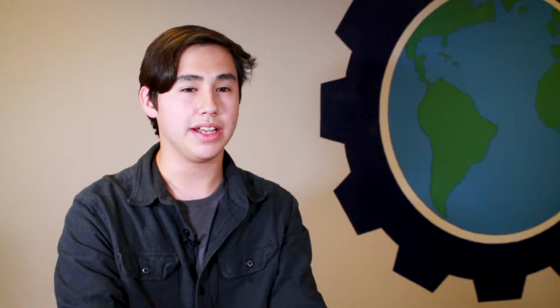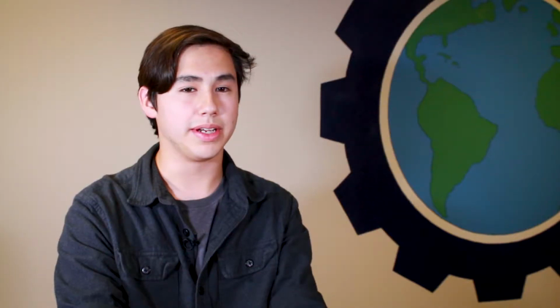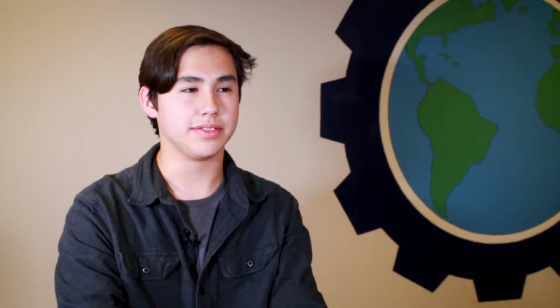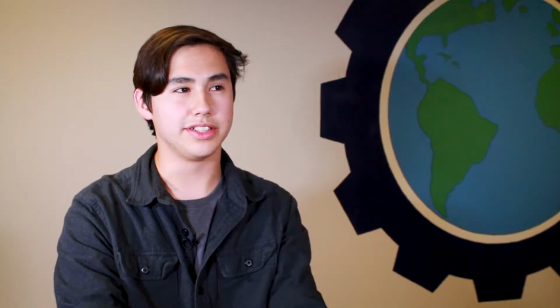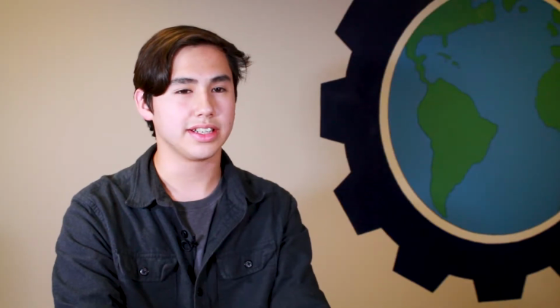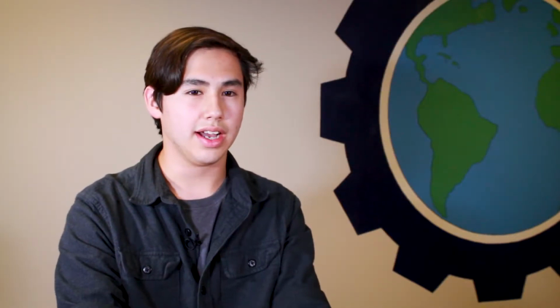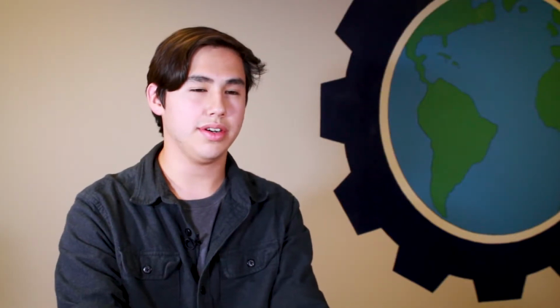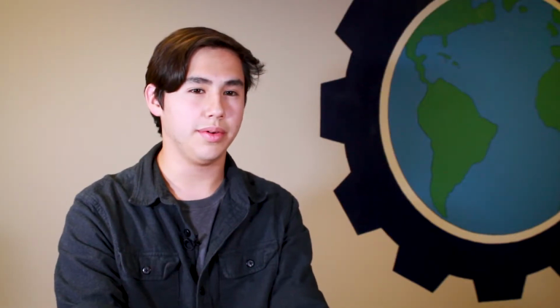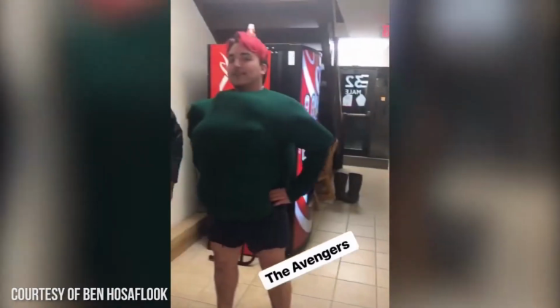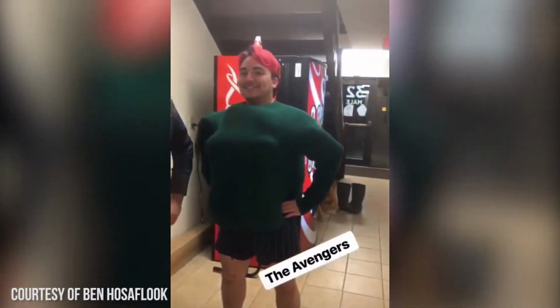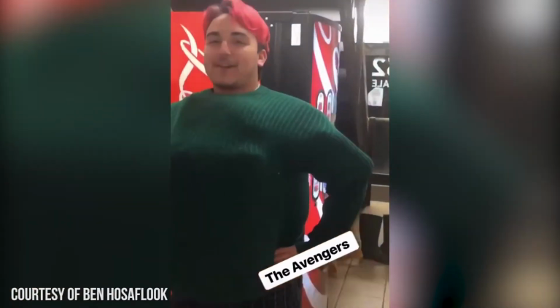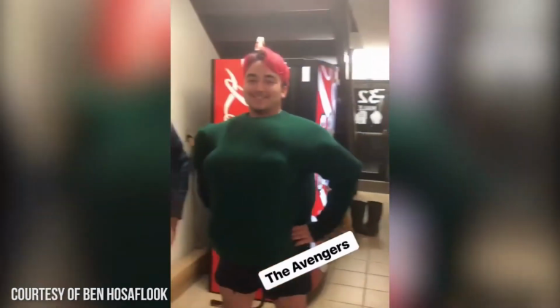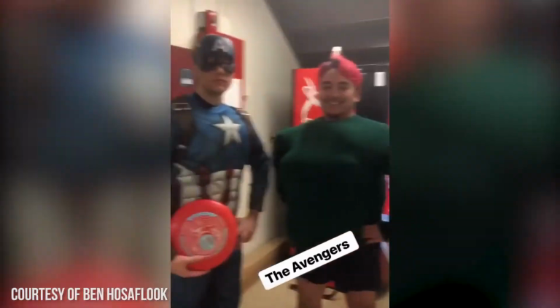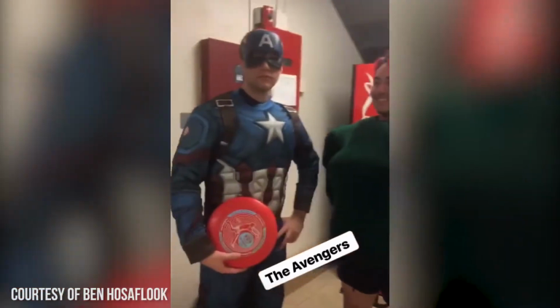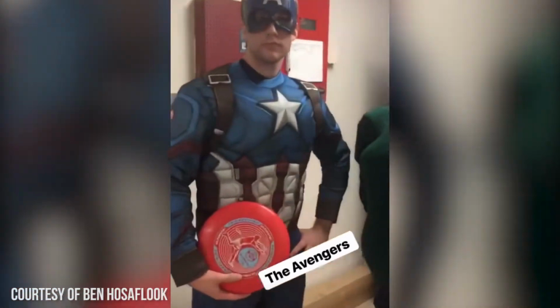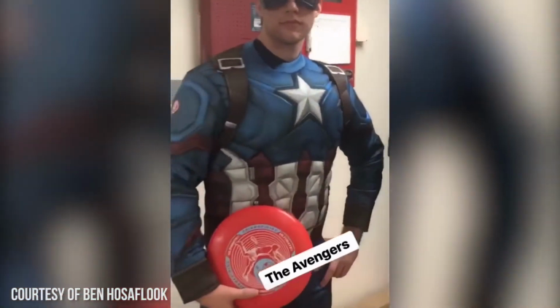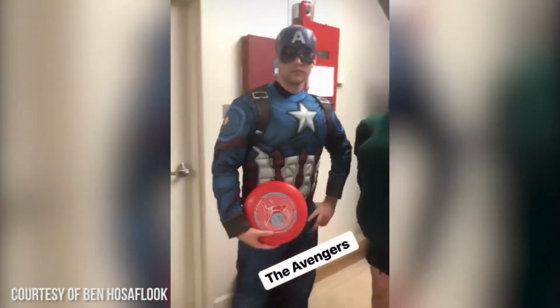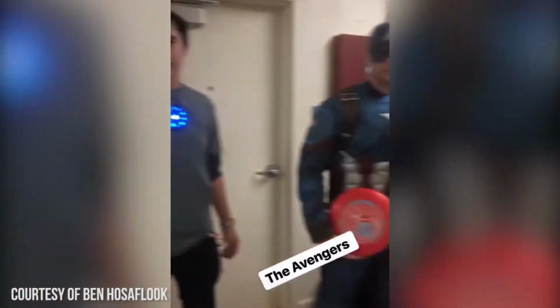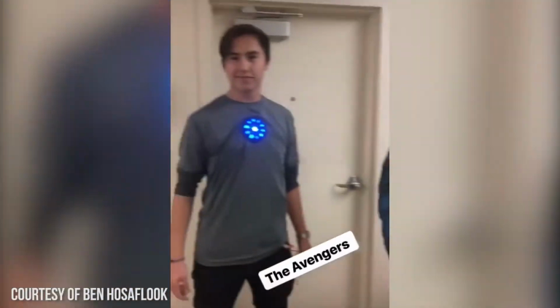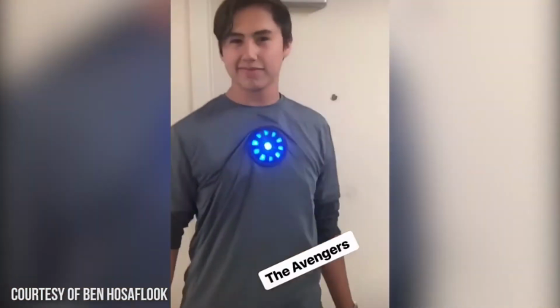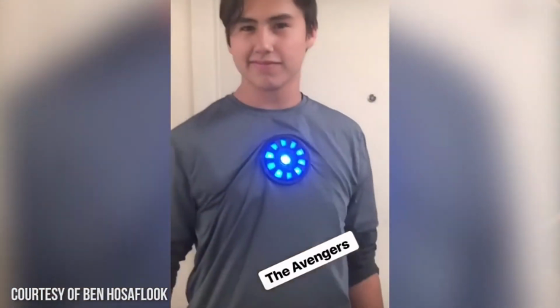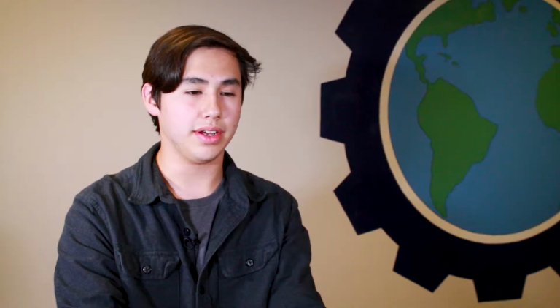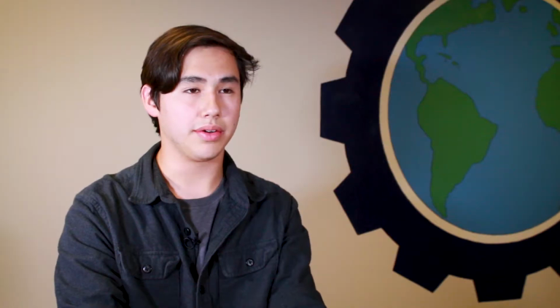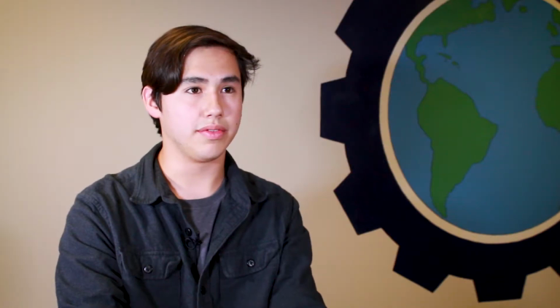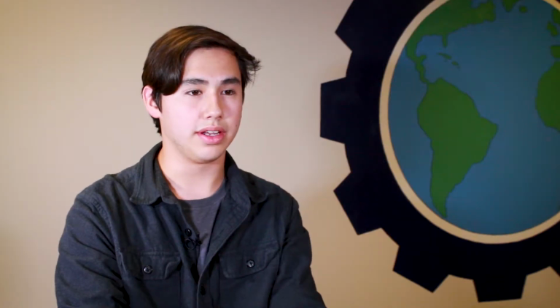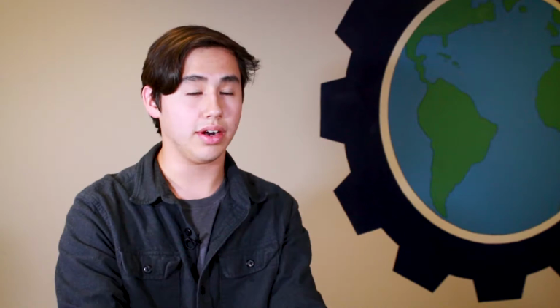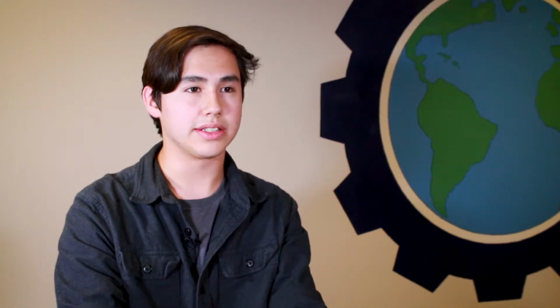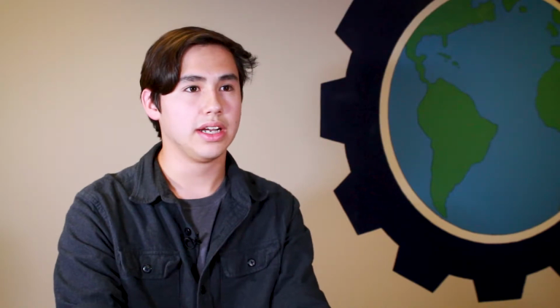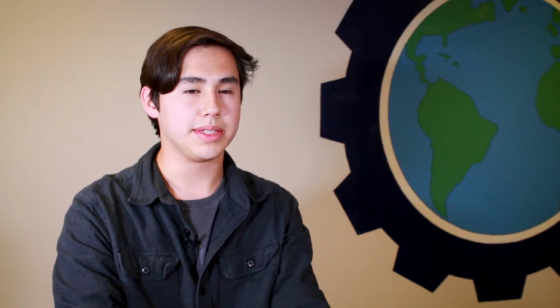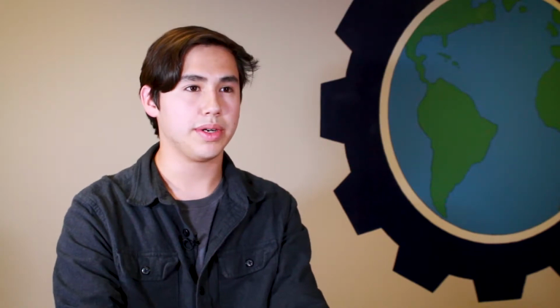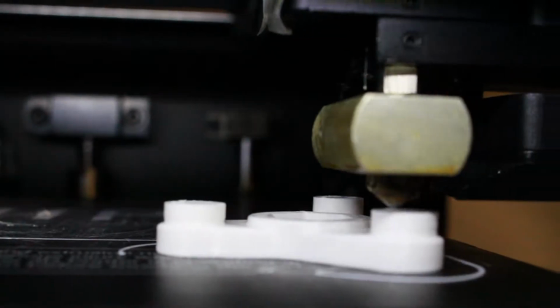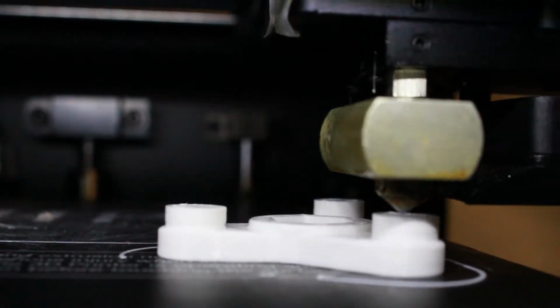Being Iron Man was really interesting. It started out with wanting to fit in with my dorm mates because they were going as the Avengers. I found a model of the arc reactor and was able to 3D print the model out.